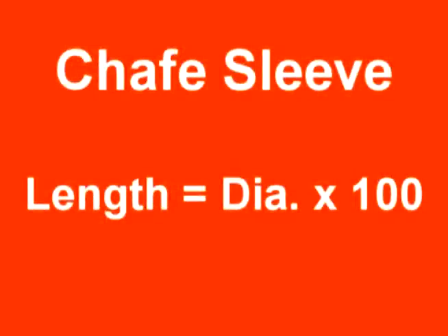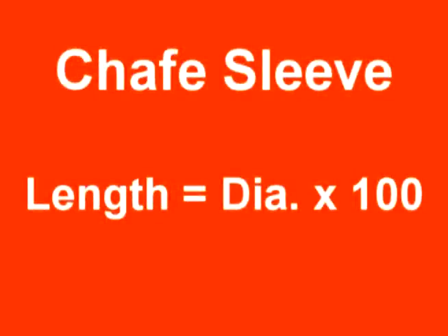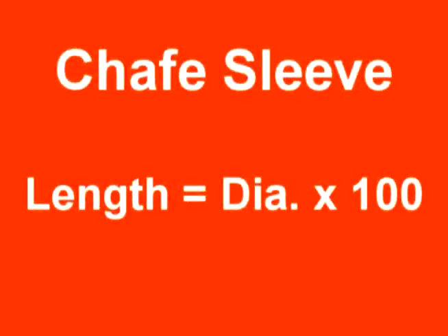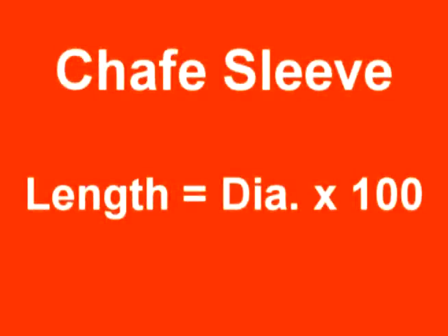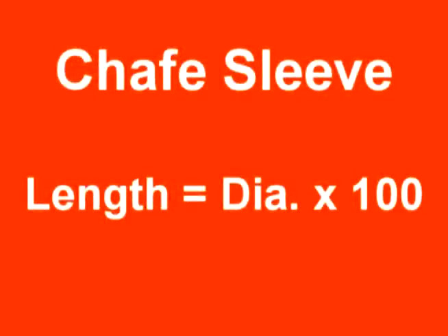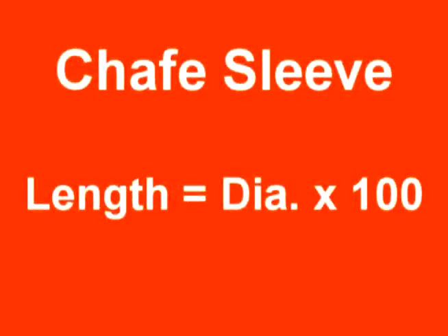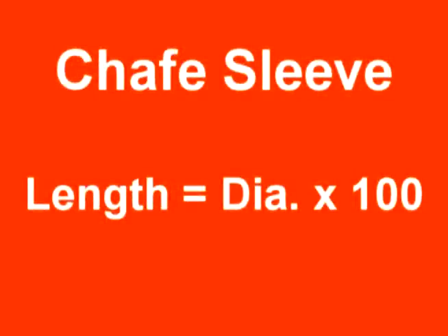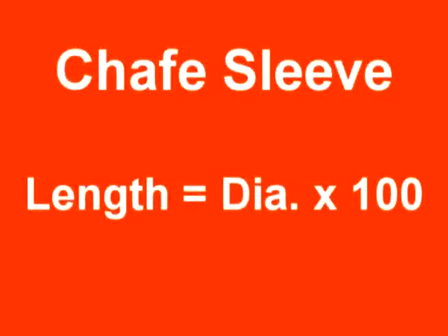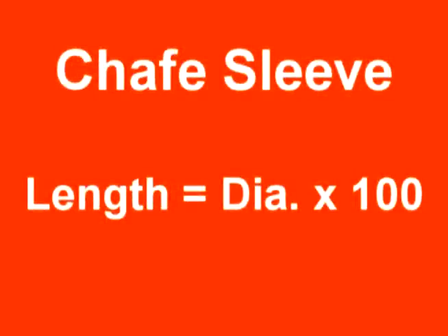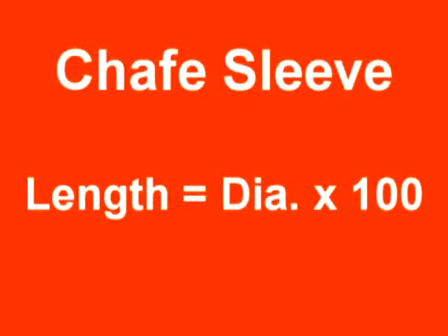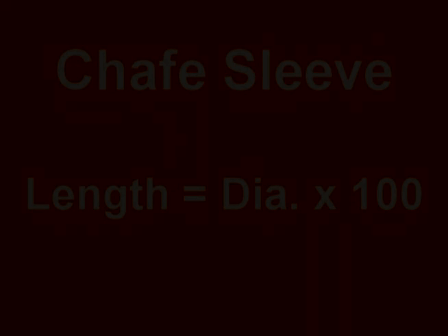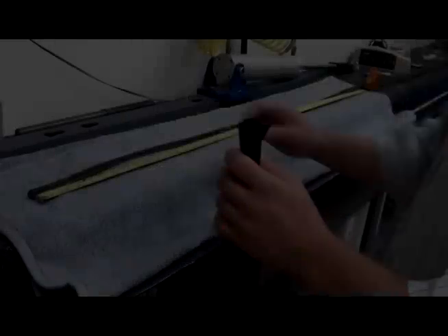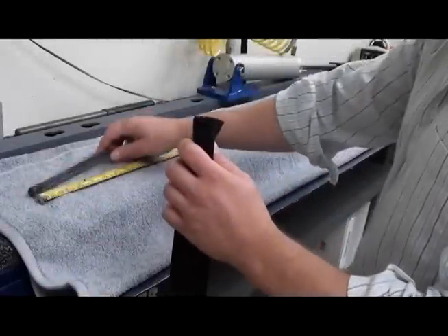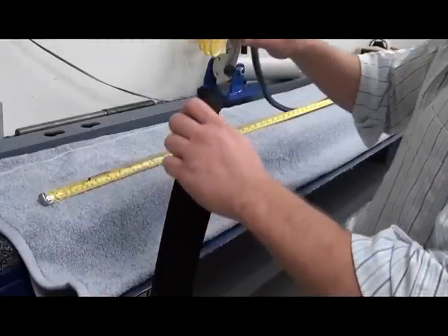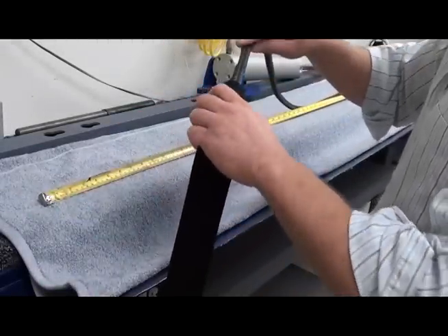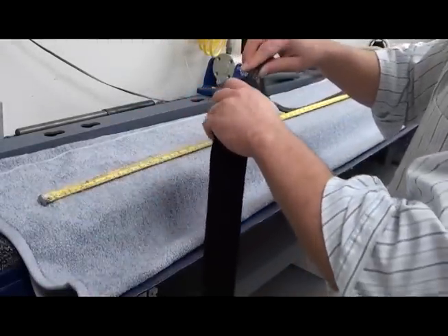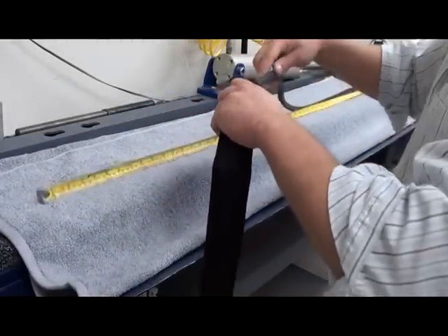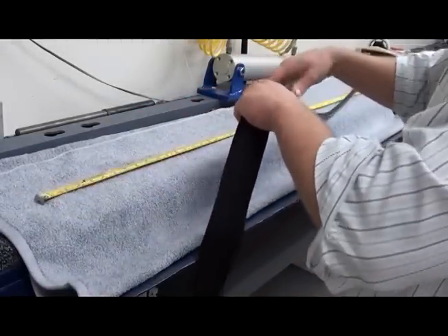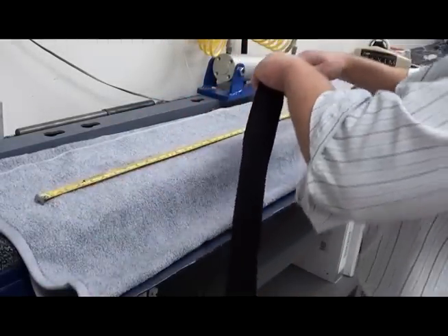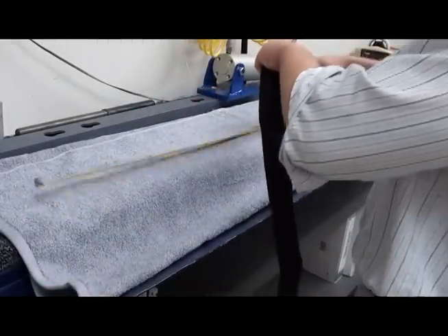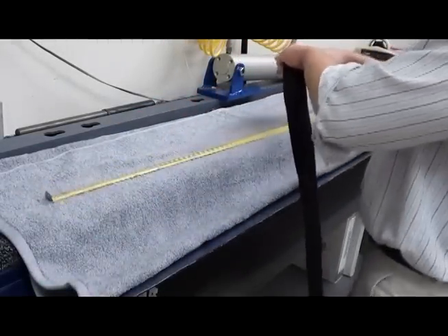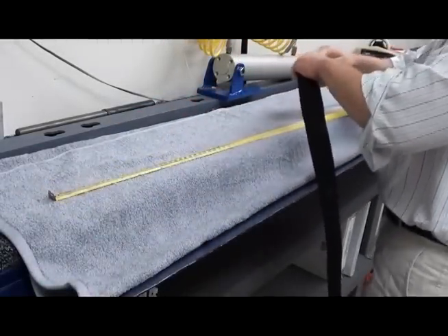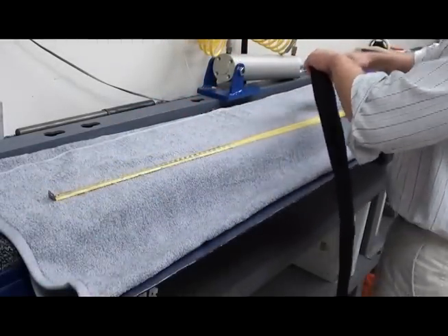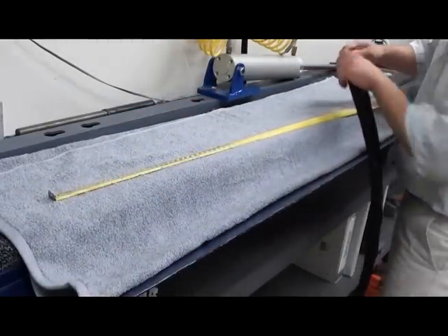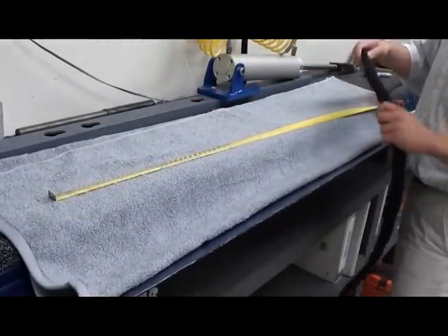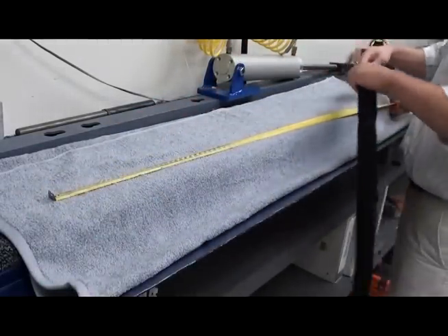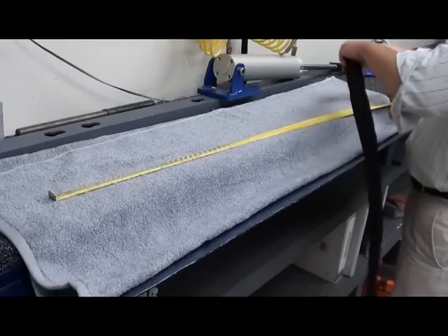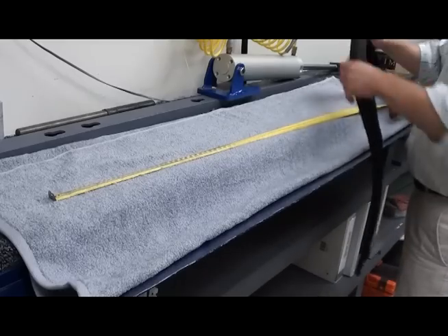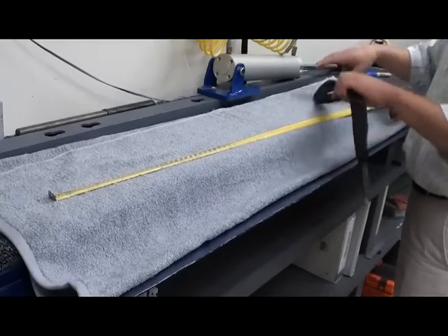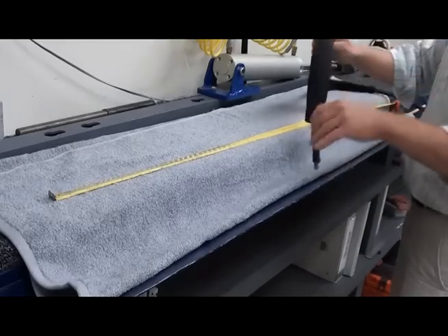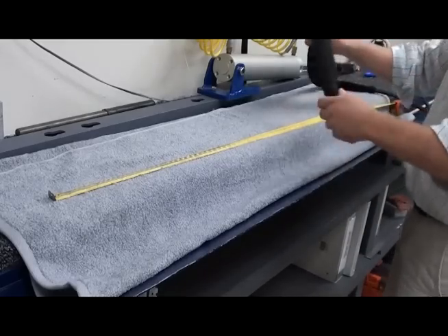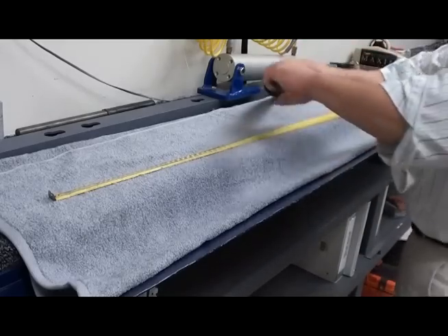Before starting the splice, pre-cut your chase sleeve to a length equal to 100 times the diameter of the rope. Slide the chase sleeve well down the body of the rope so that it is out of the way while performing the splice.